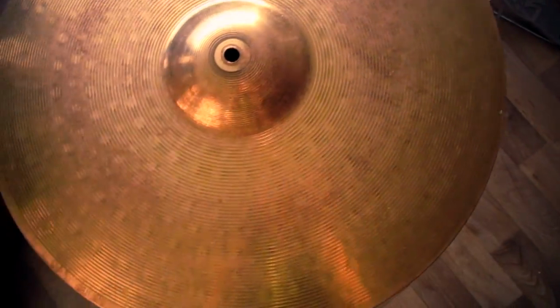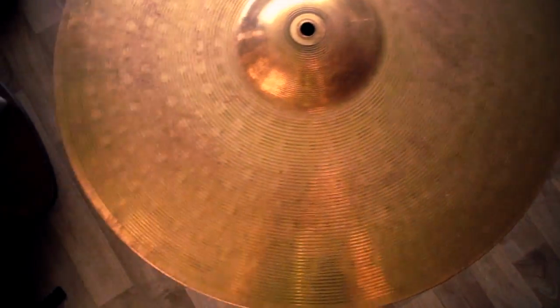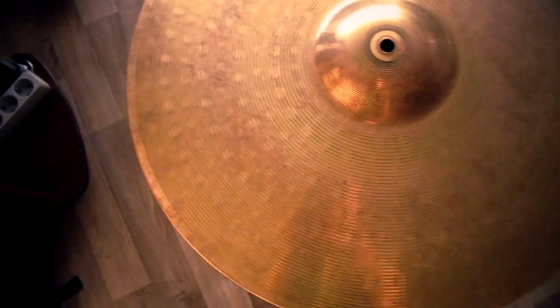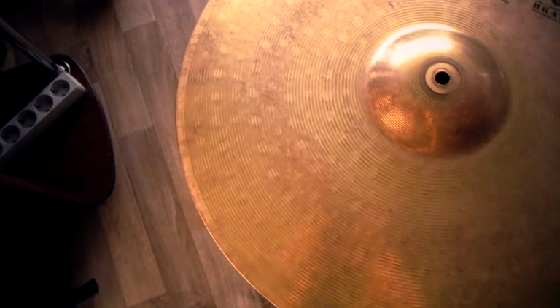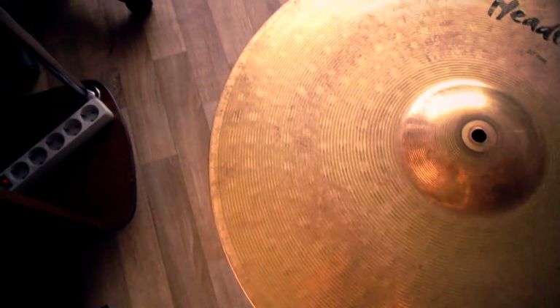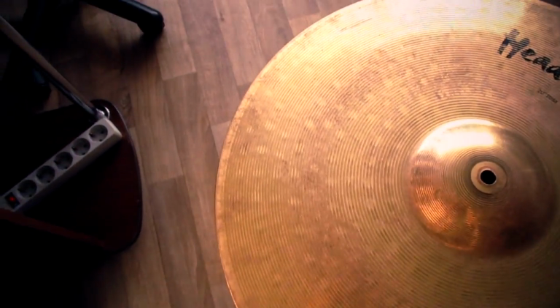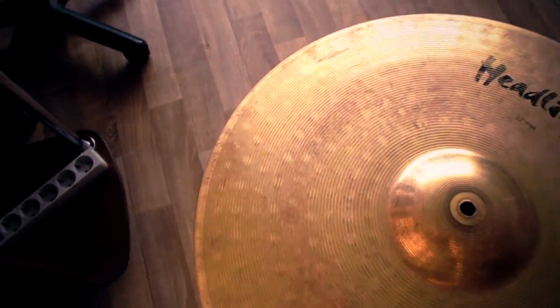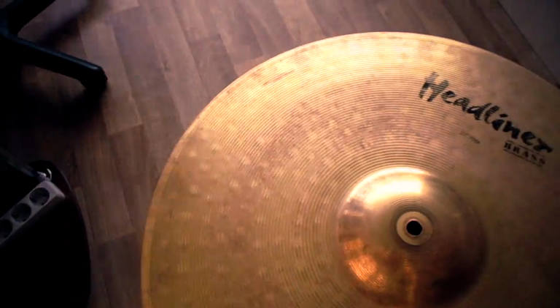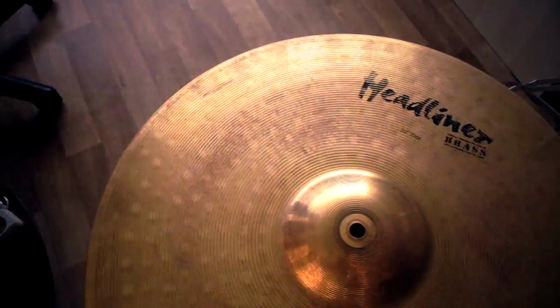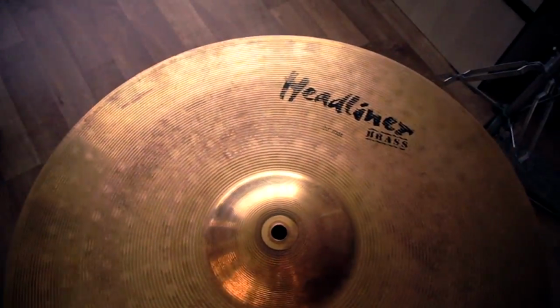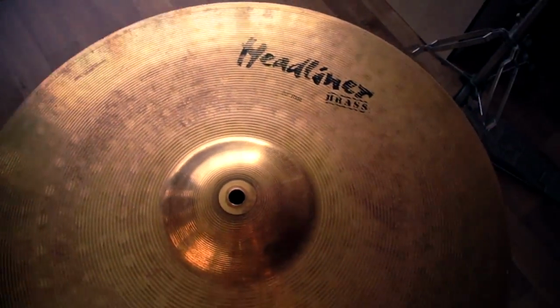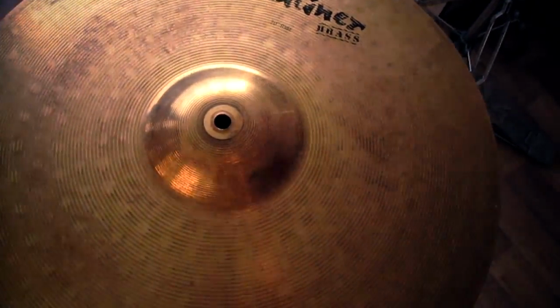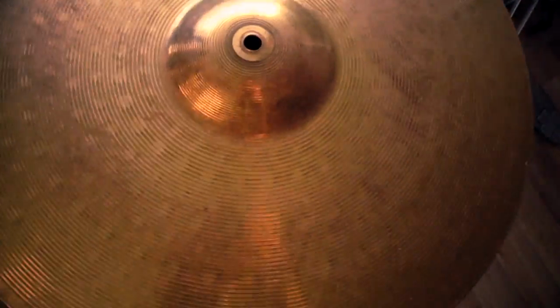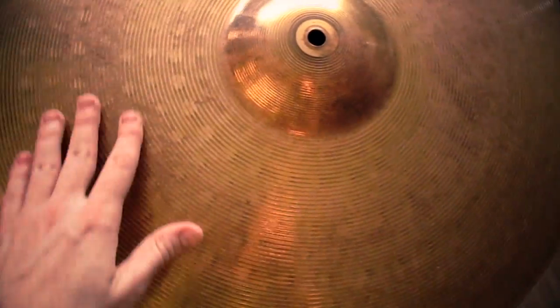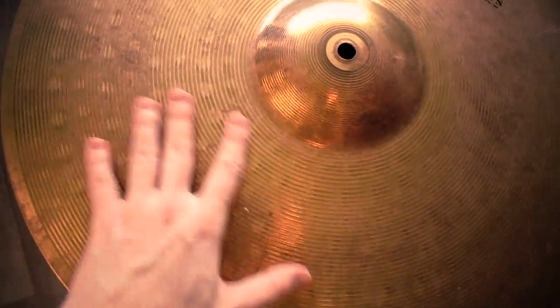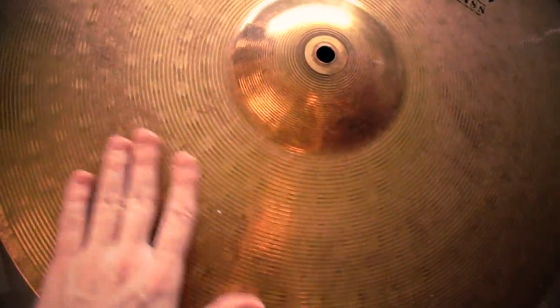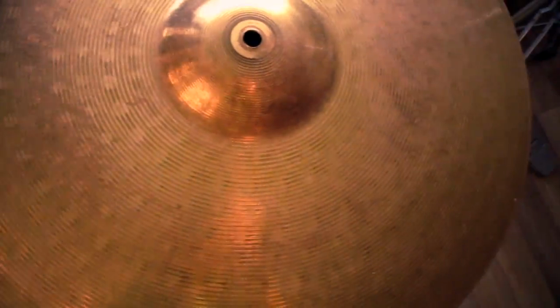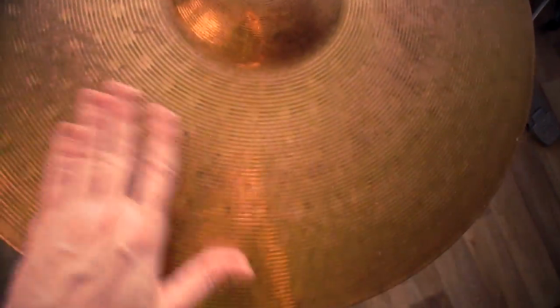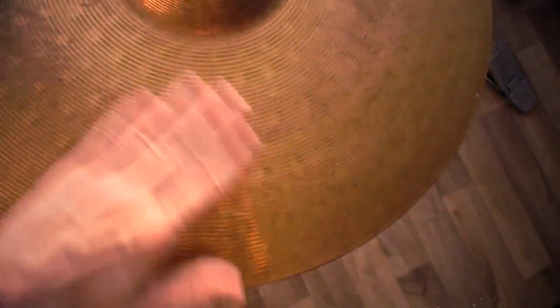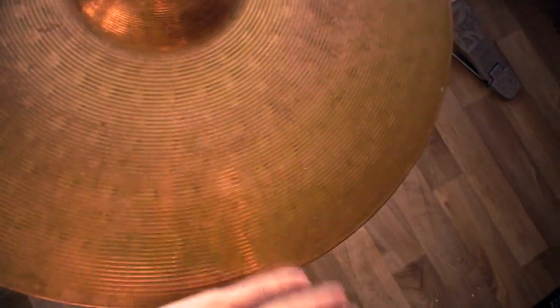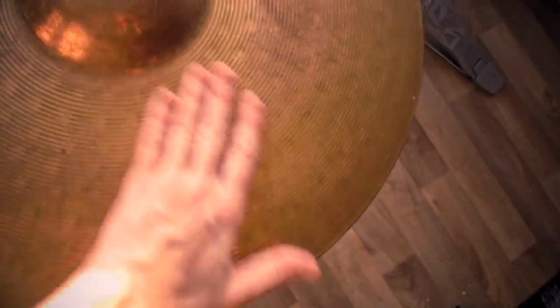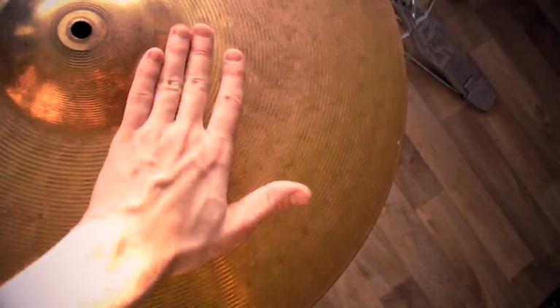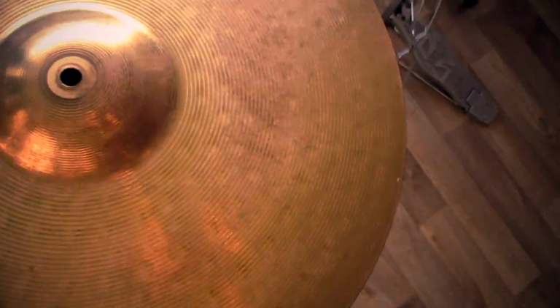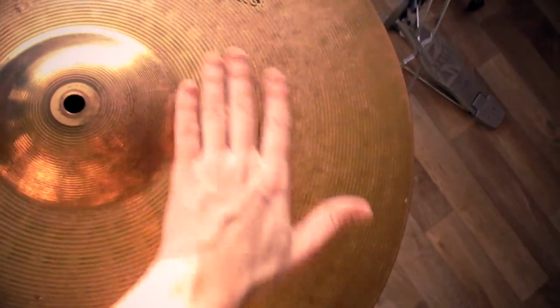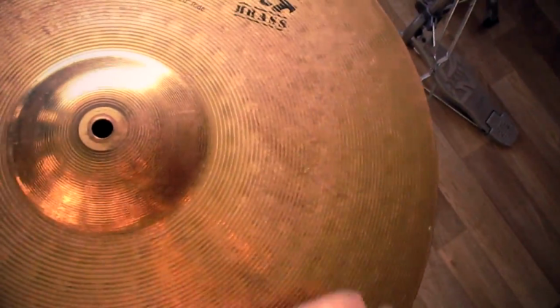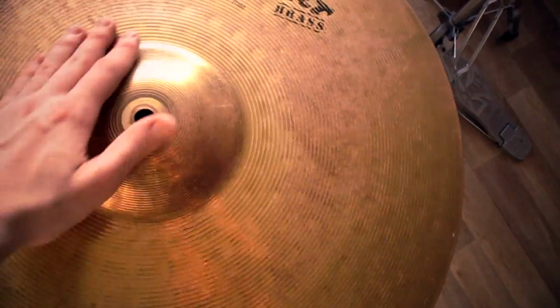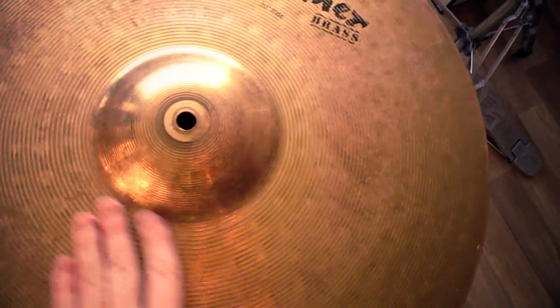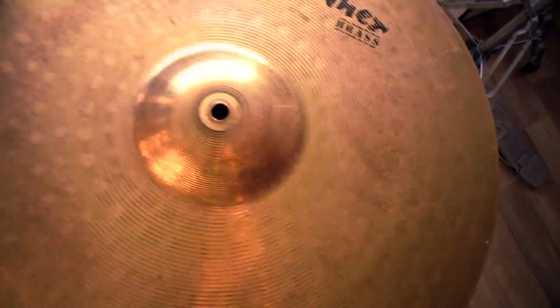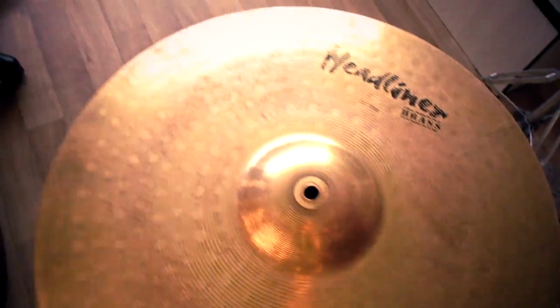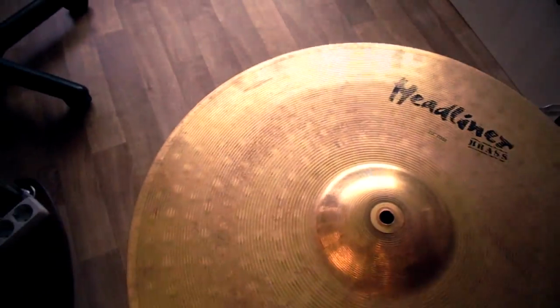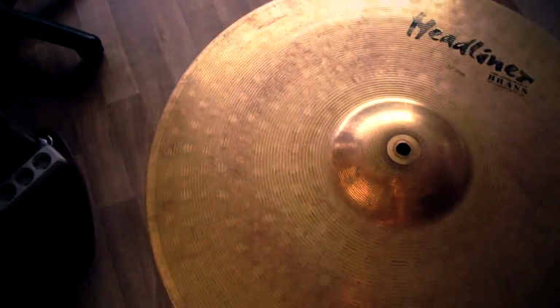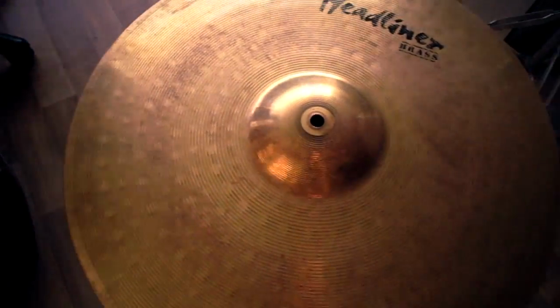Of course, before the cleaning, the cymbal was very dirty. Therefore, to achieve perfect purity failed. But, as you saw on the example of the hi-hat, the original shine returned.